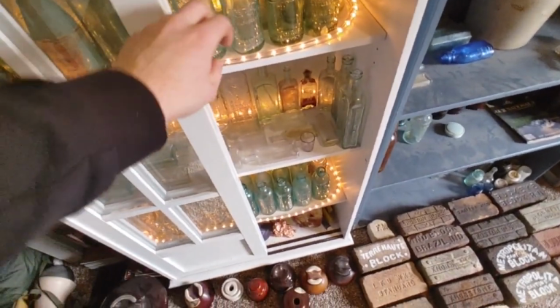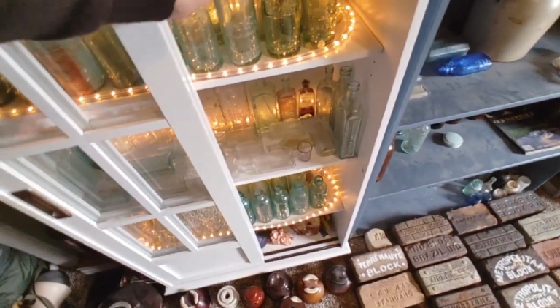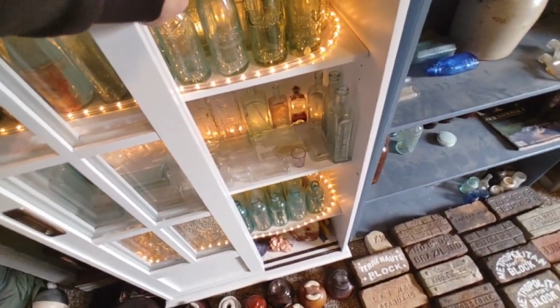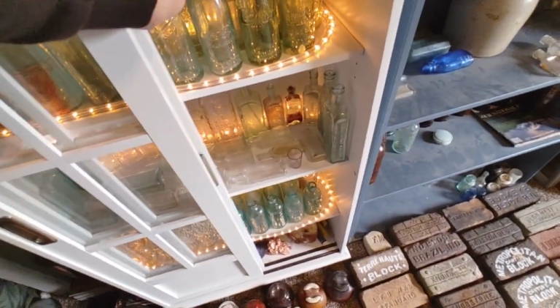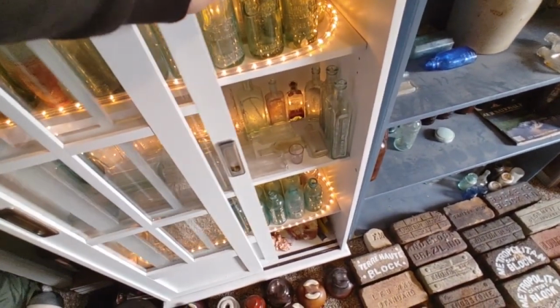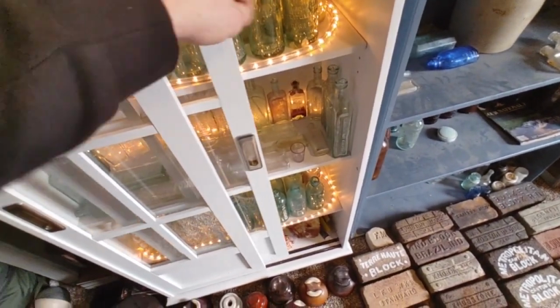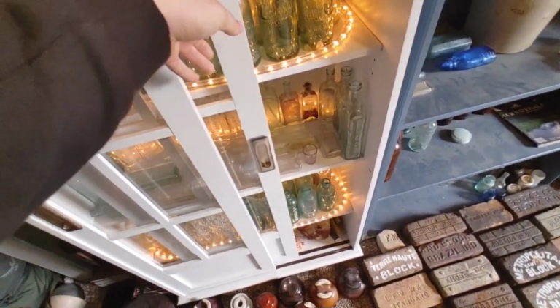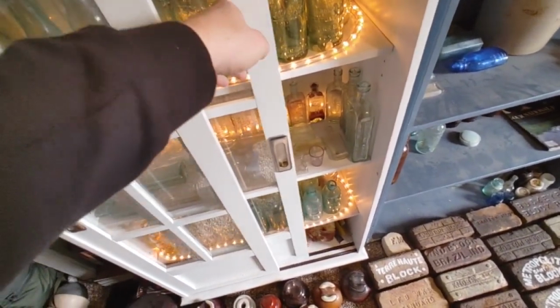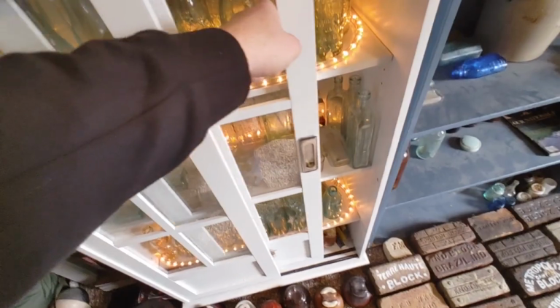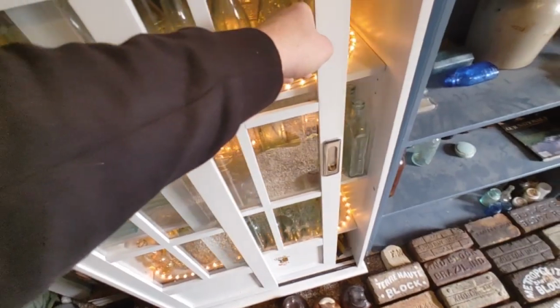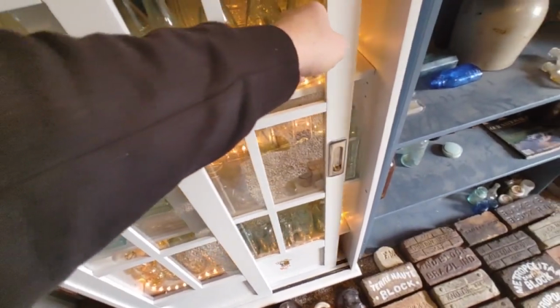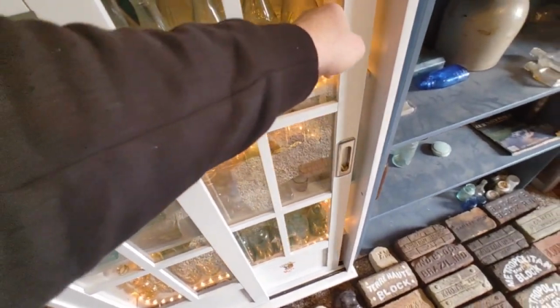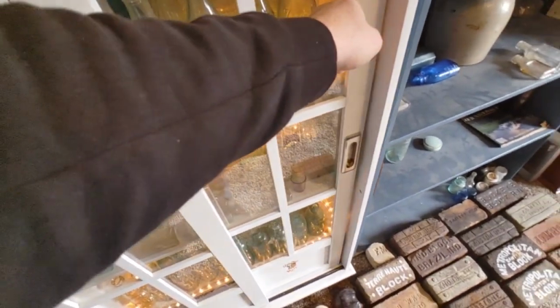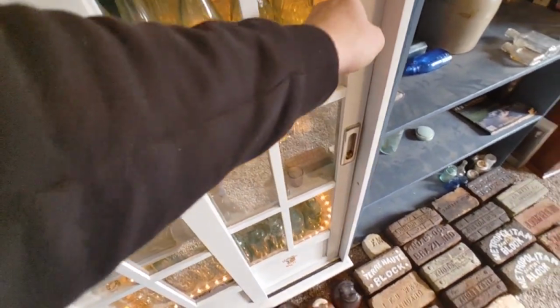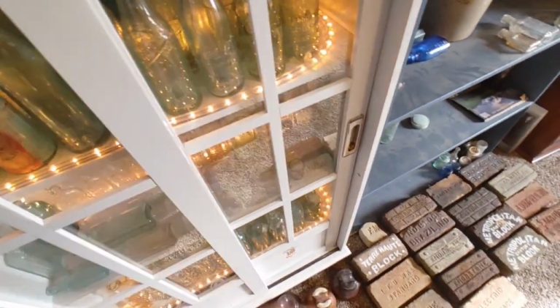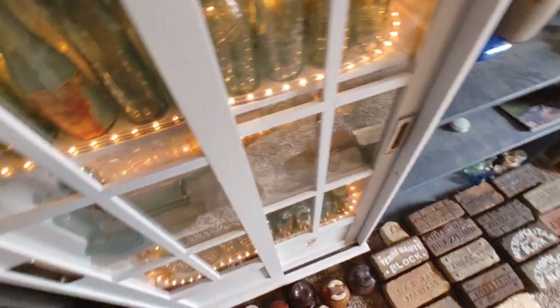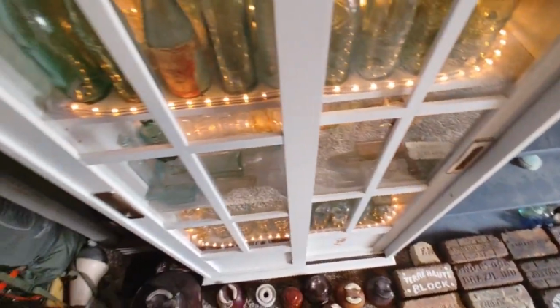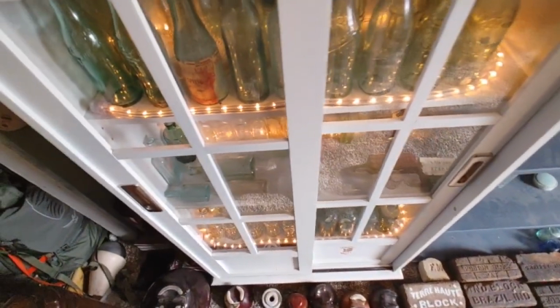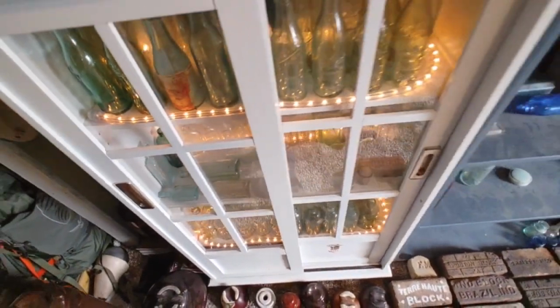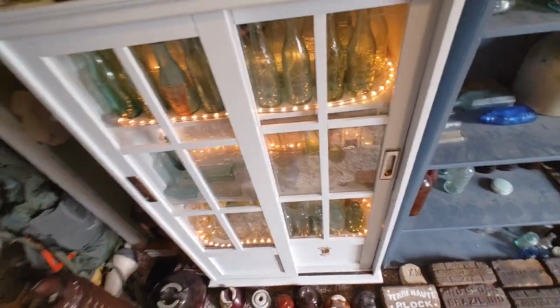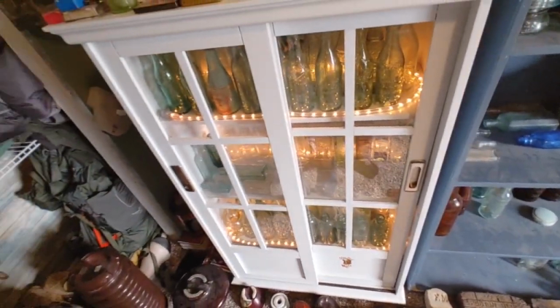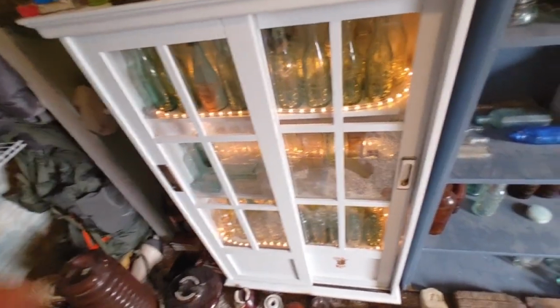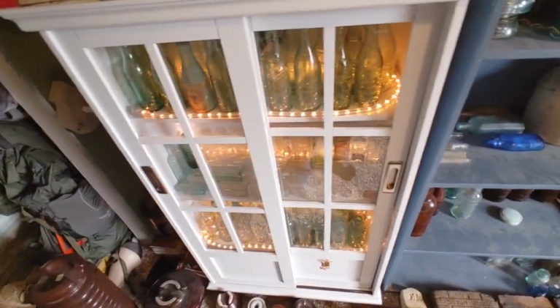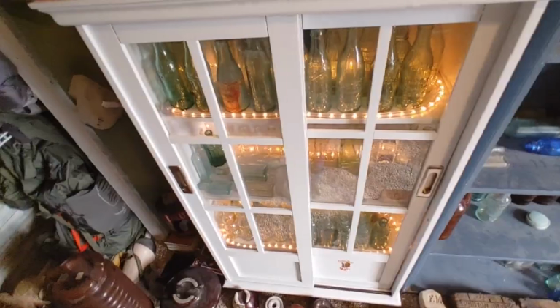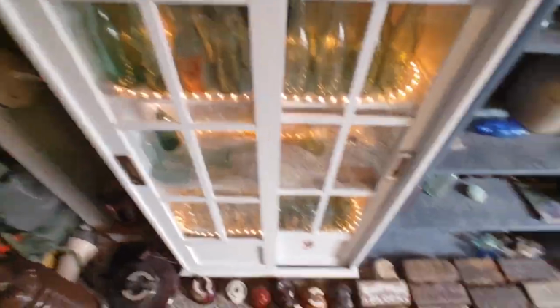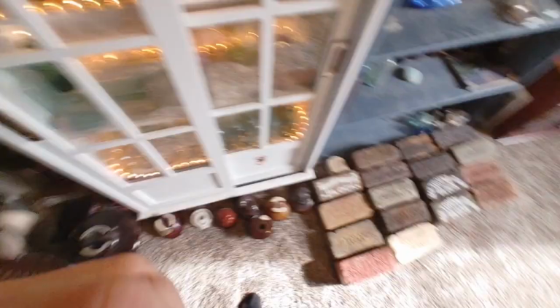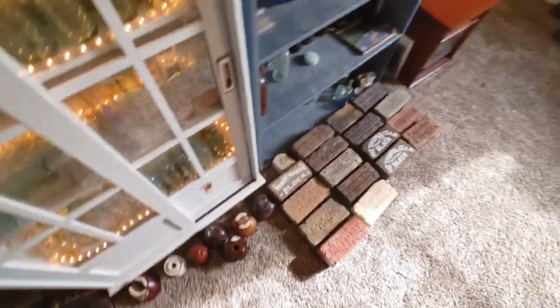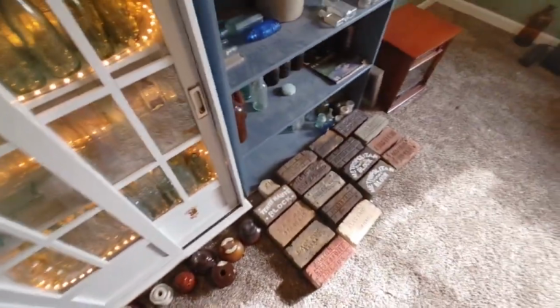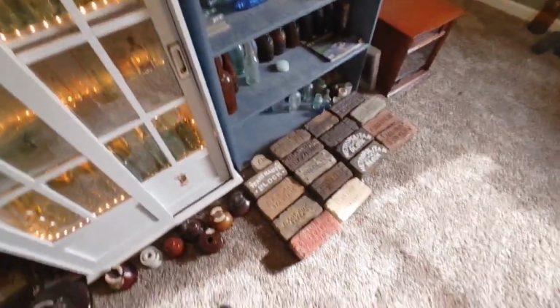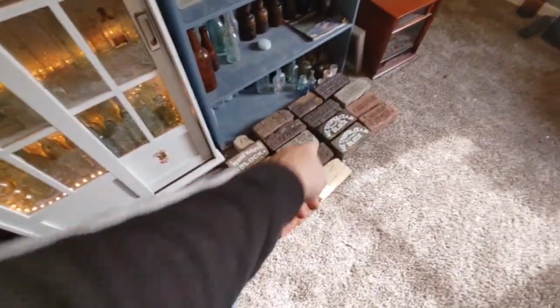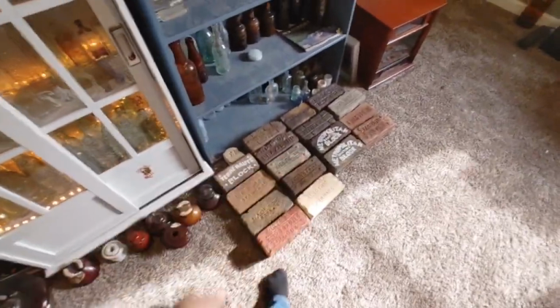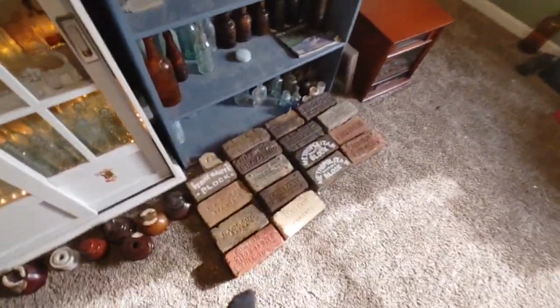I do need to get another one of these display cases as I'm running out of room. Thankfully my birthday and Christmas are coming up, so that'll be great. Got some bricks down here.